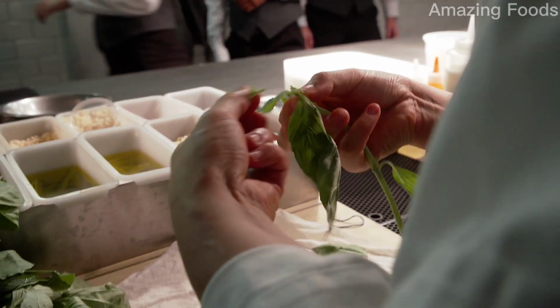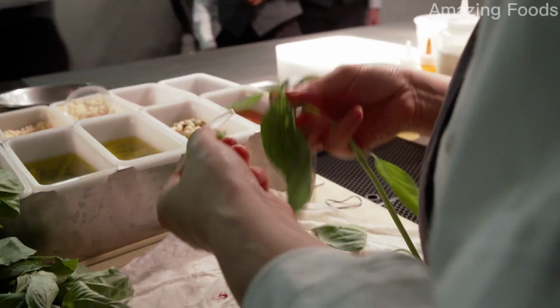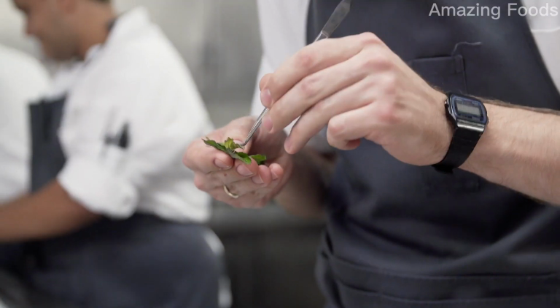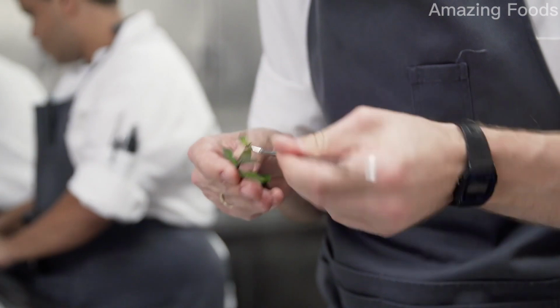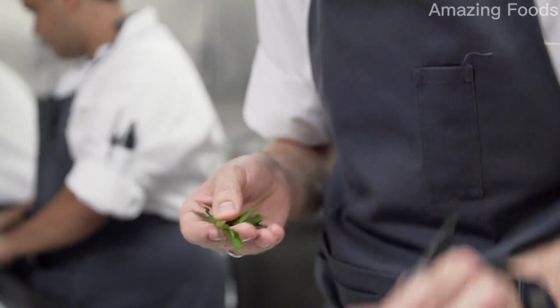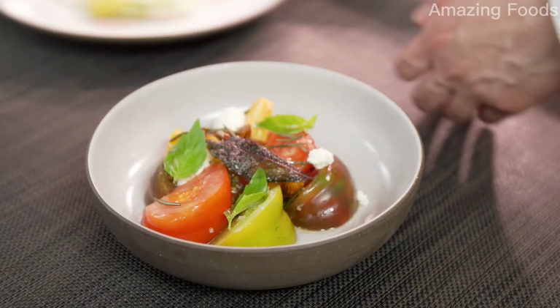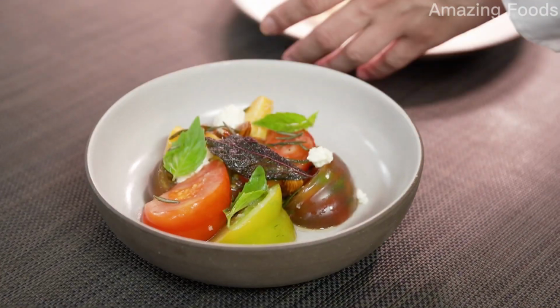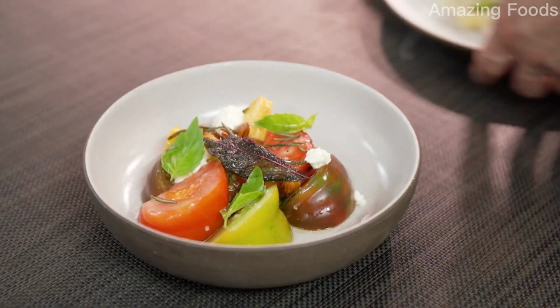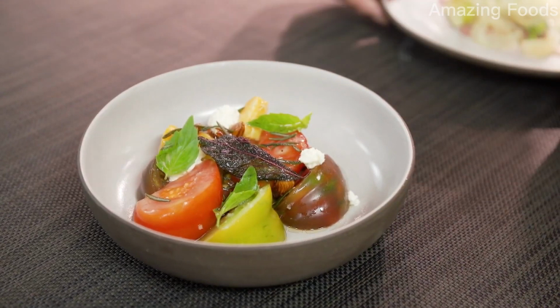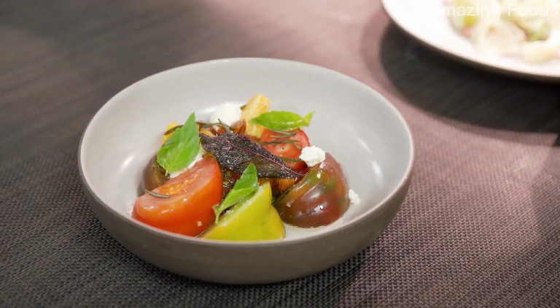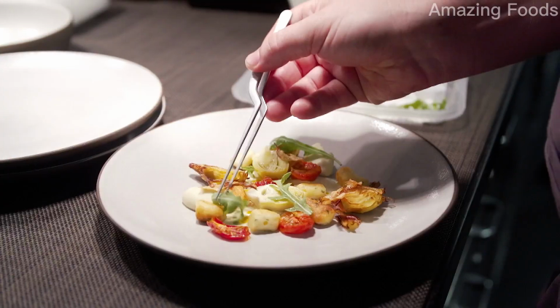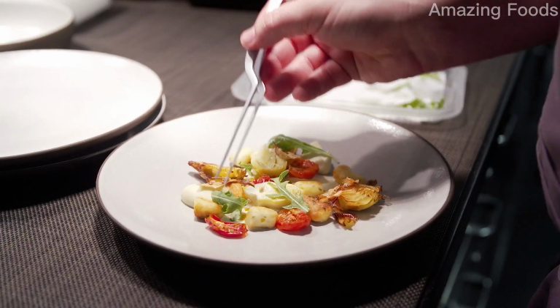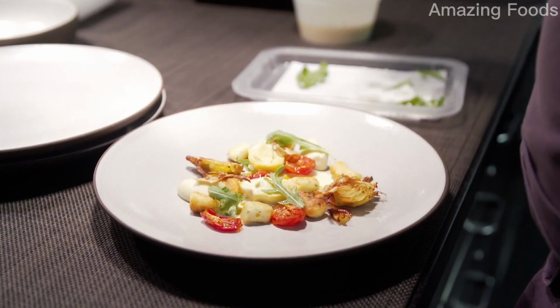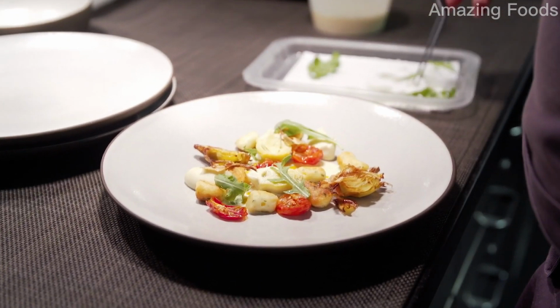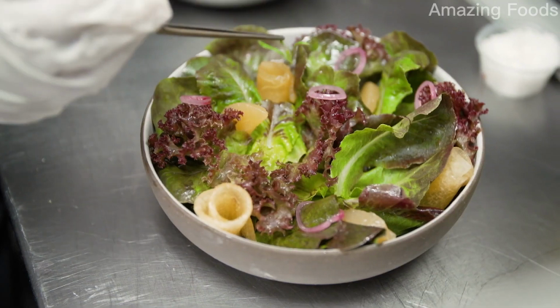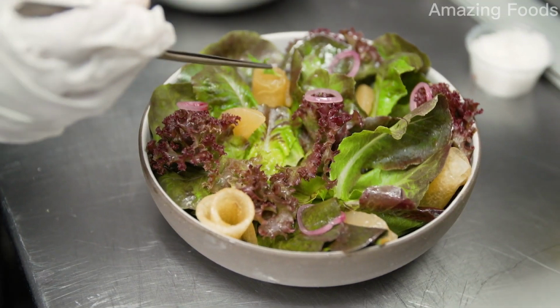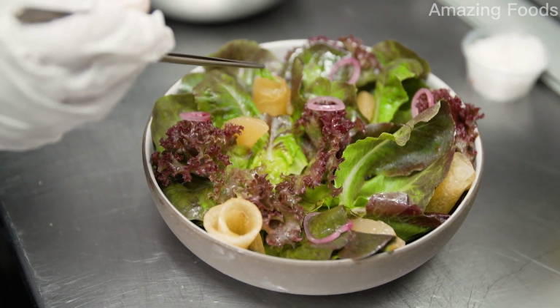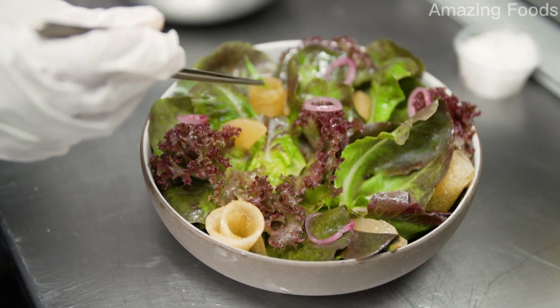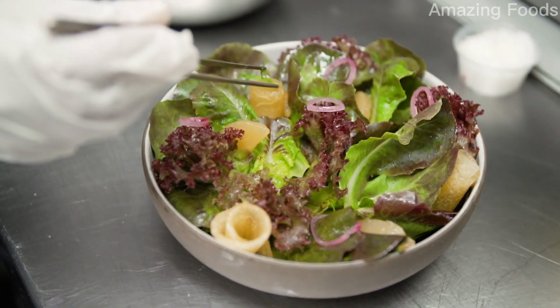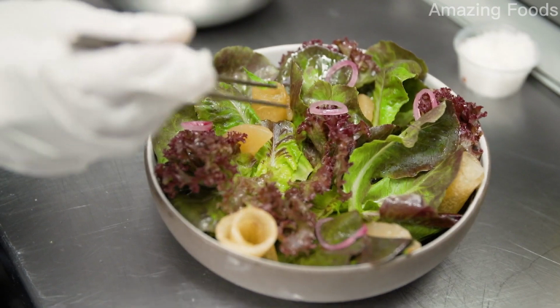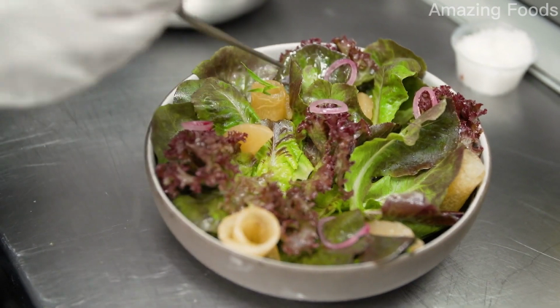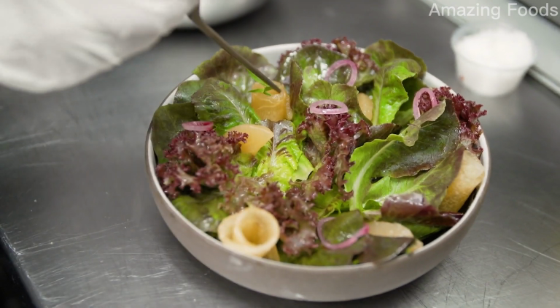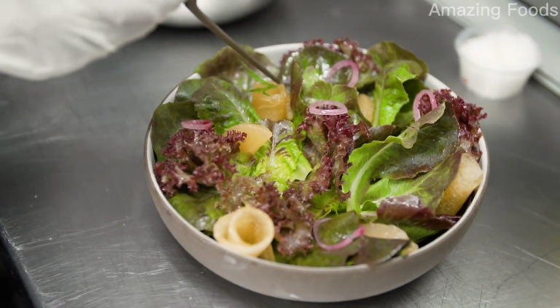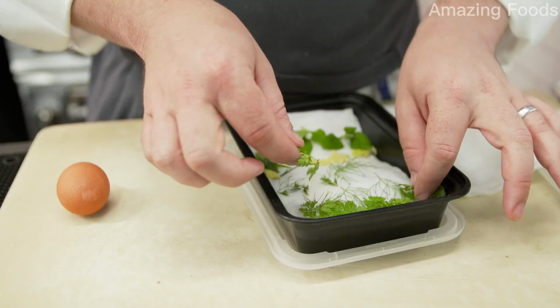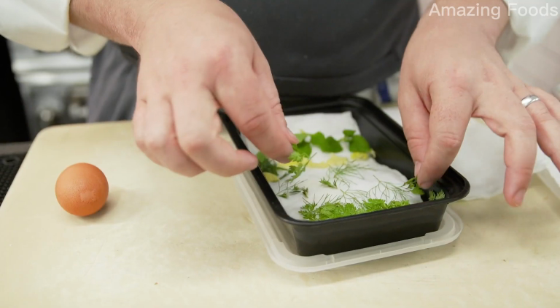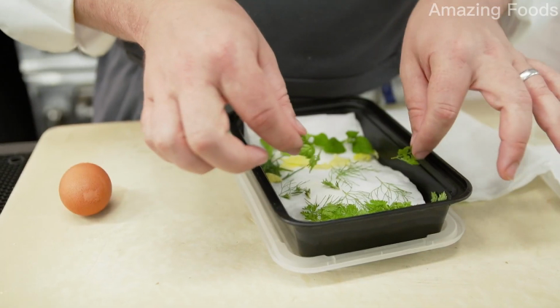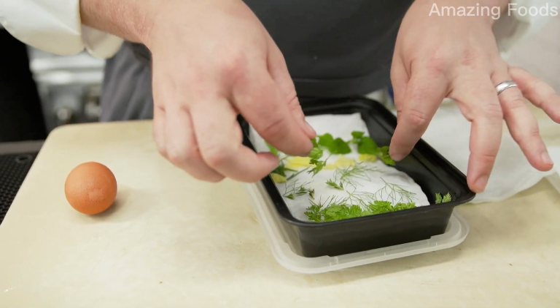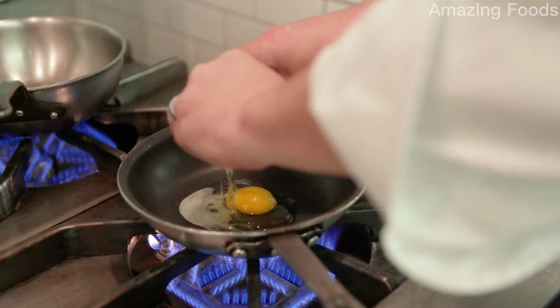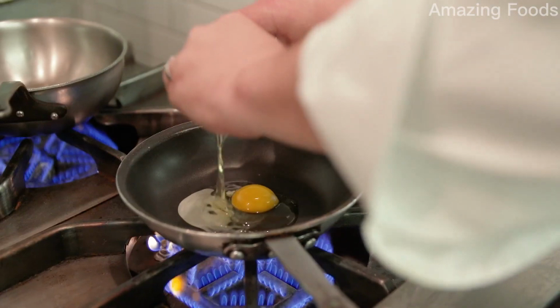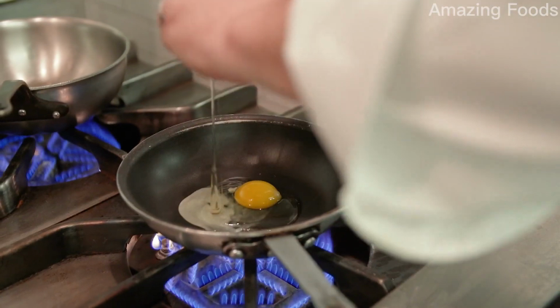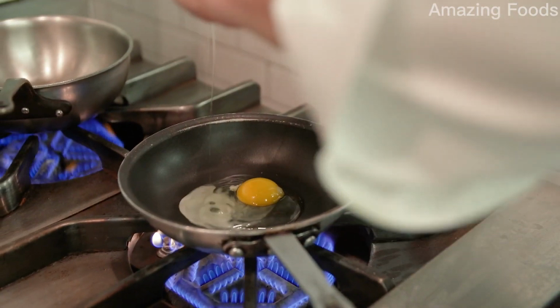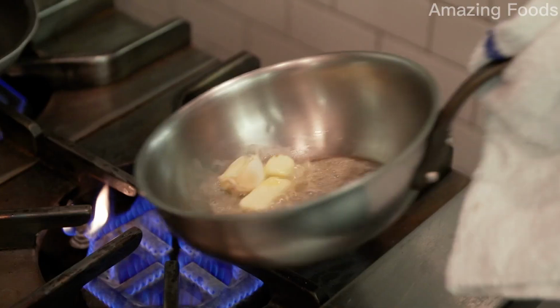Our menu is seasonally driven, so we gather almost all of our produce from the market or from neighboring farms. New York and New Jersey offer some of the best farms in the Northeast.